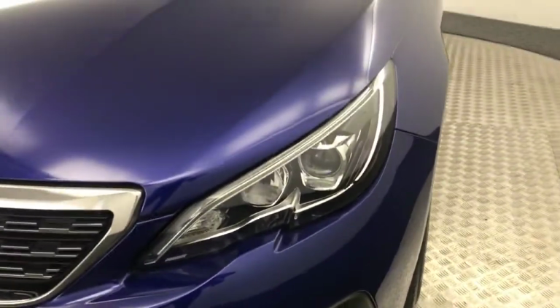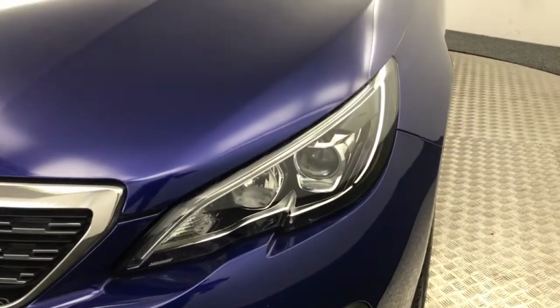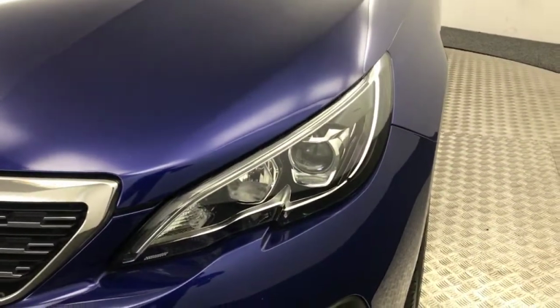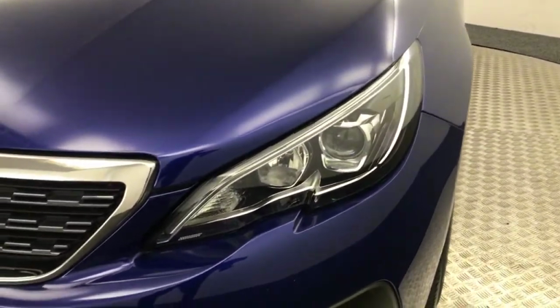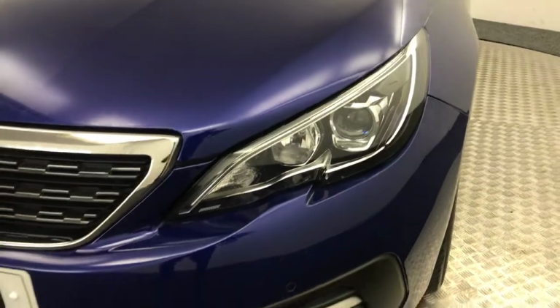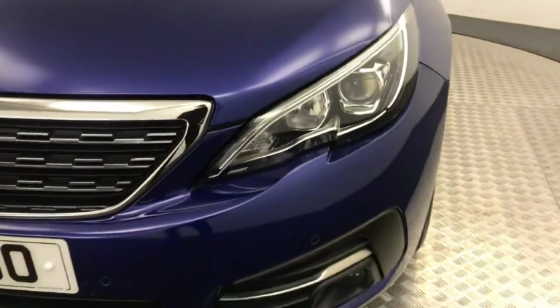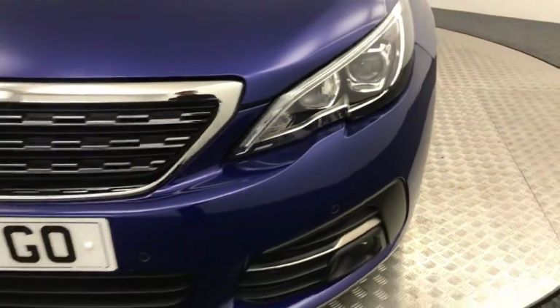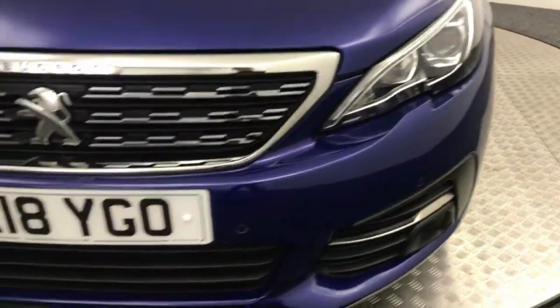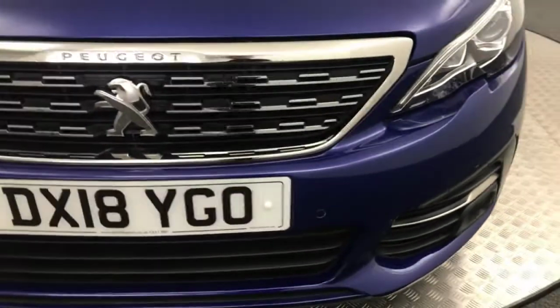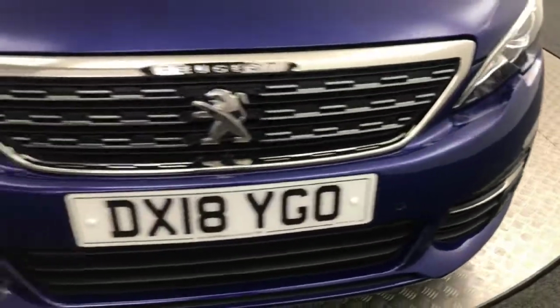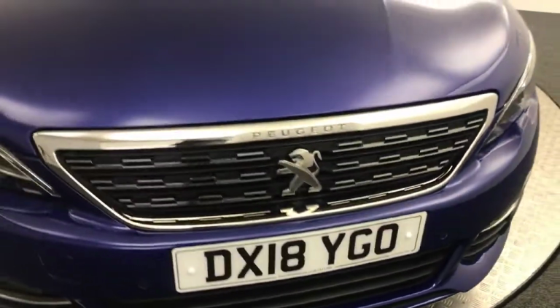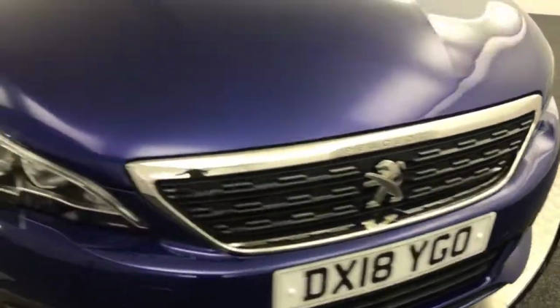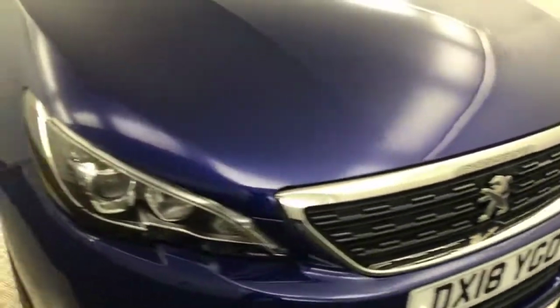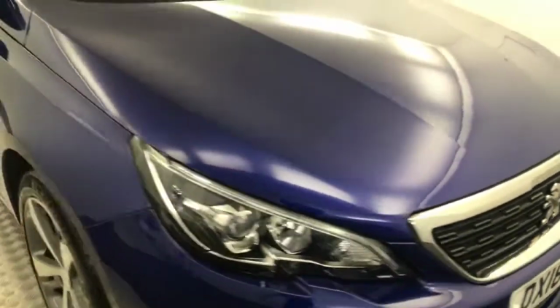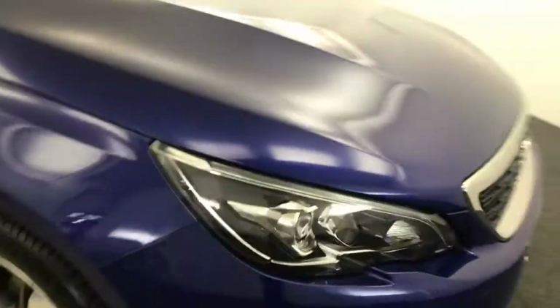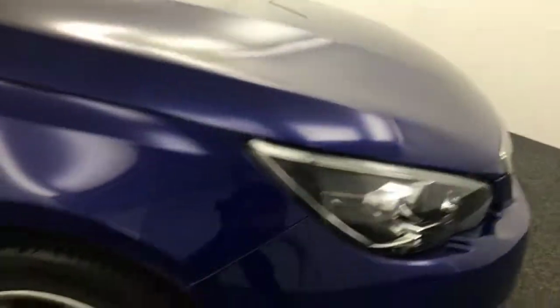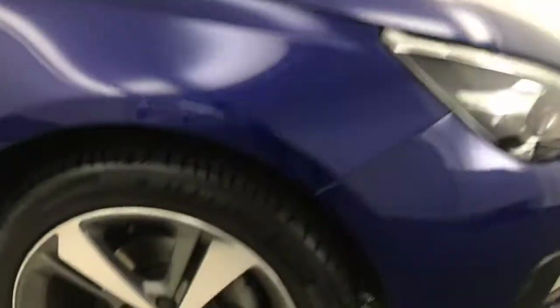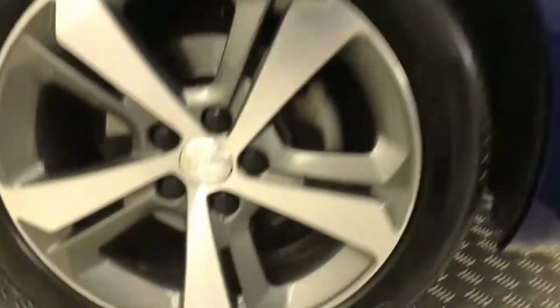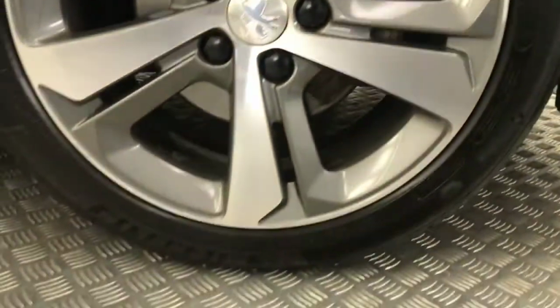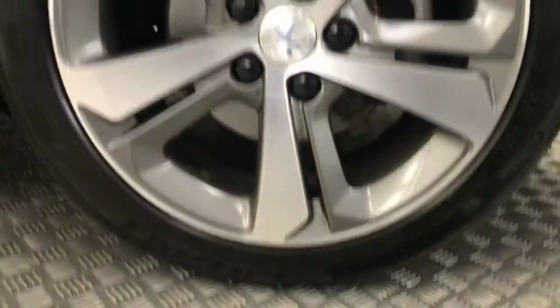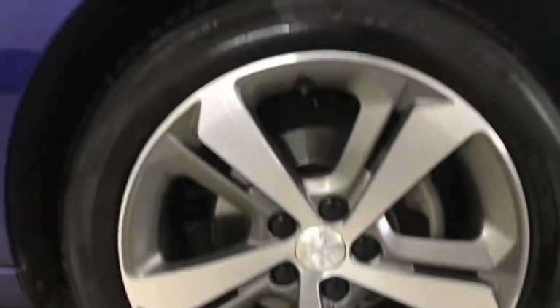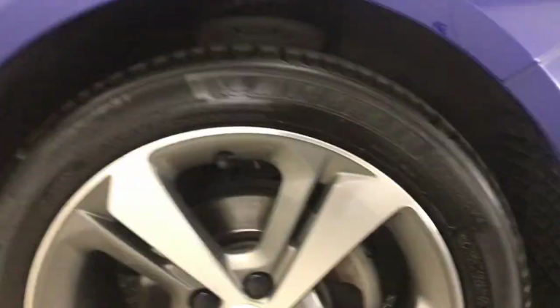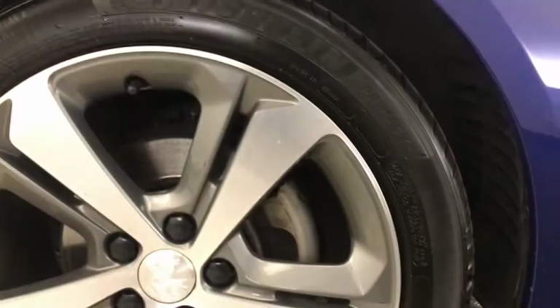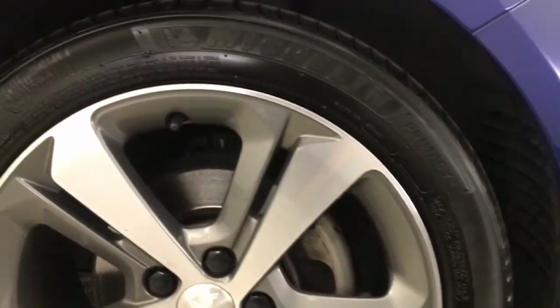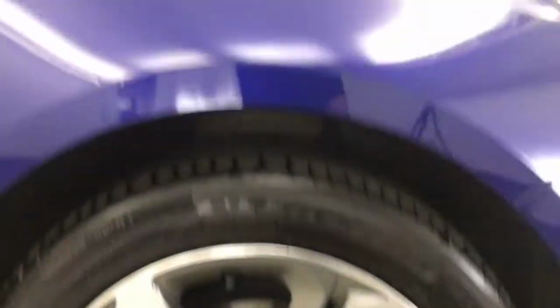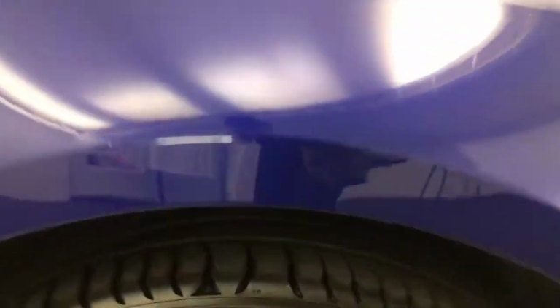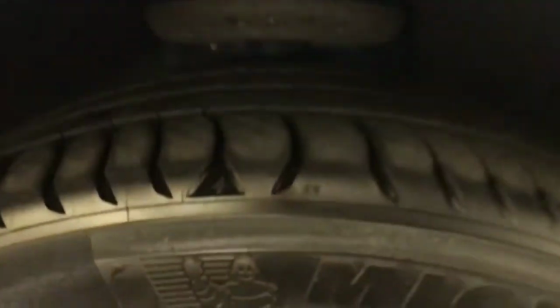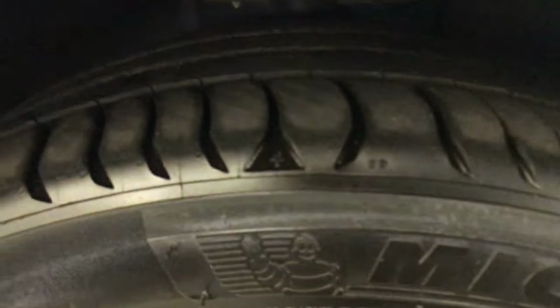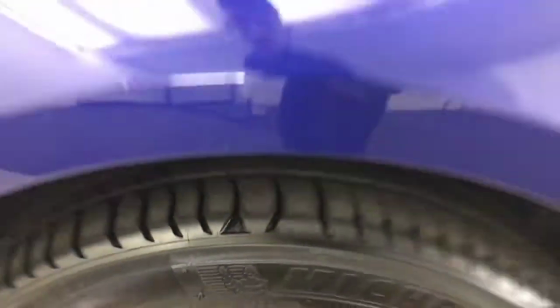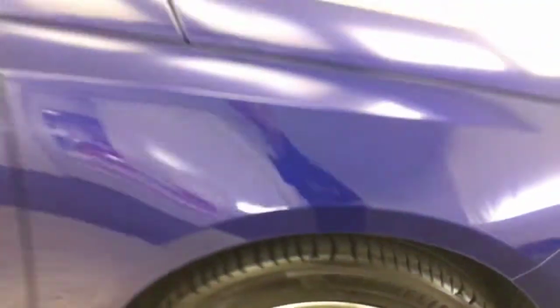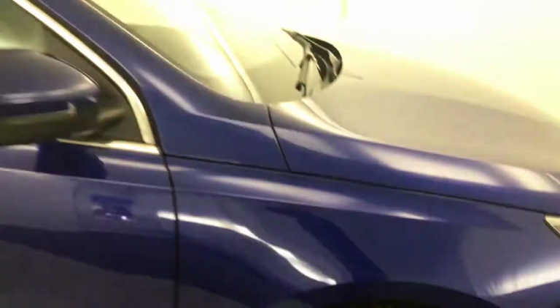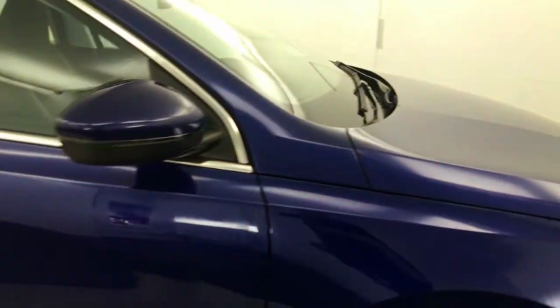Up front you've got the nice LED daytime running lights on the headlights, and it's got front parking sensors. Around to the side you have these diamond cut alloy wheels, which as you can see are all in nice clean condition. The tyres have got plenty of life left all around.